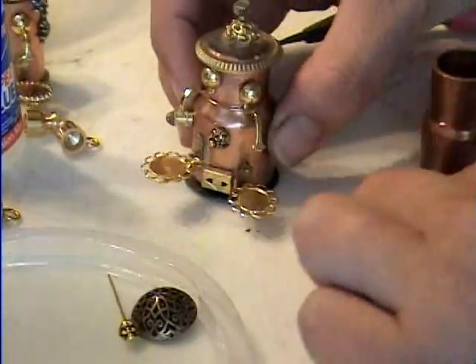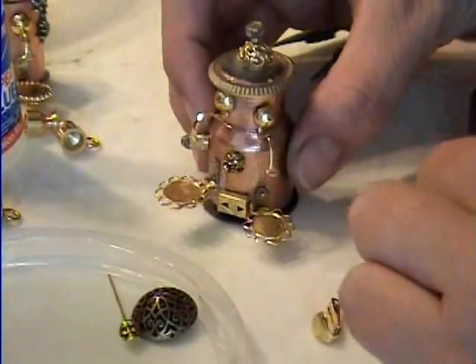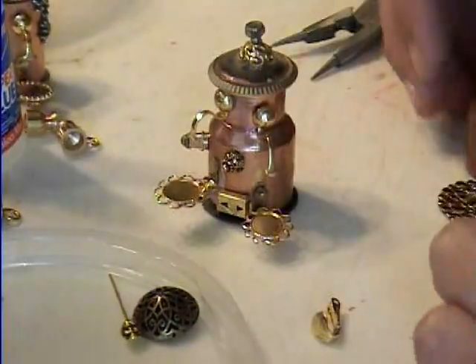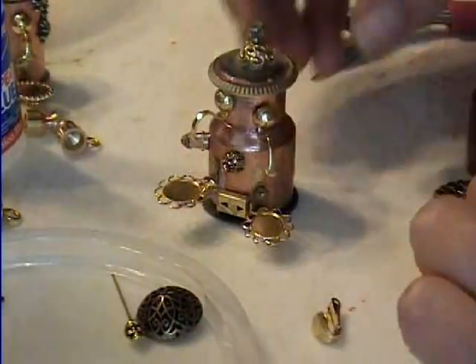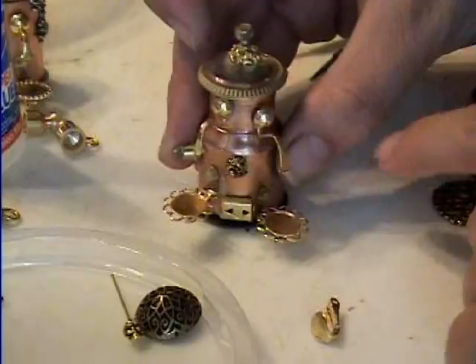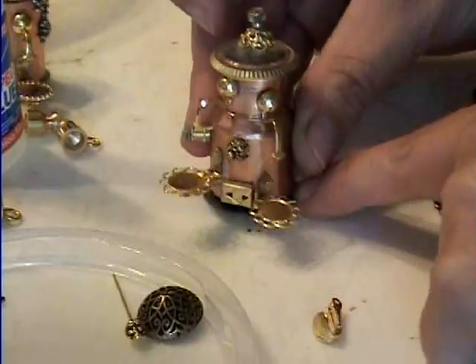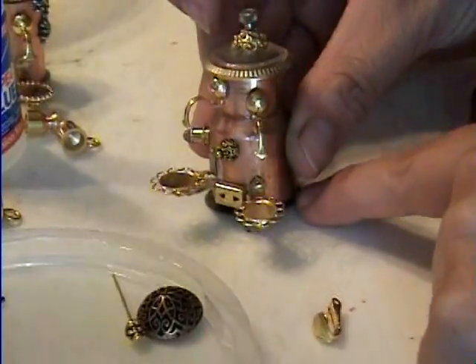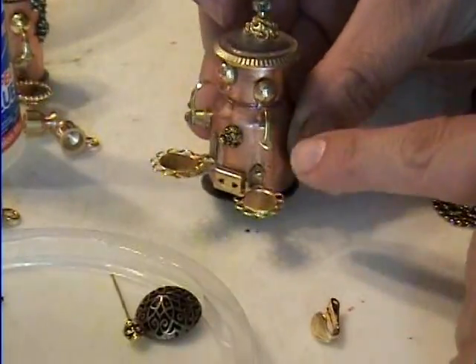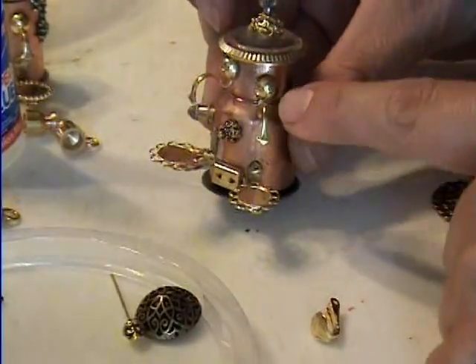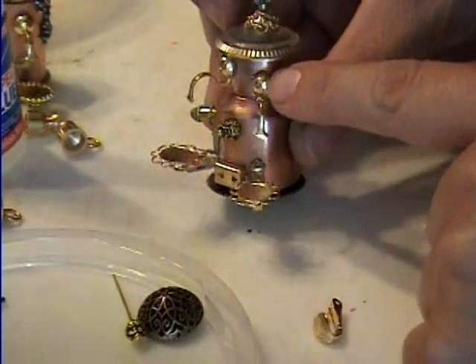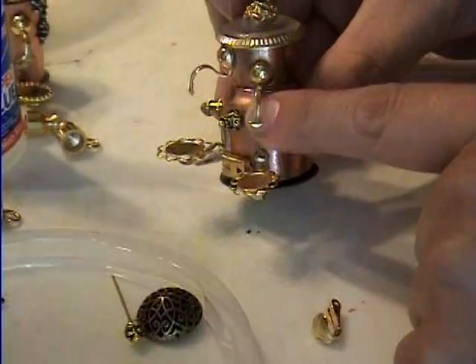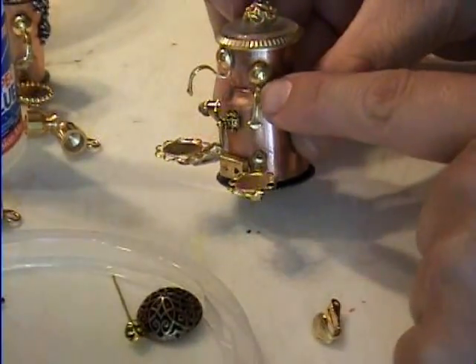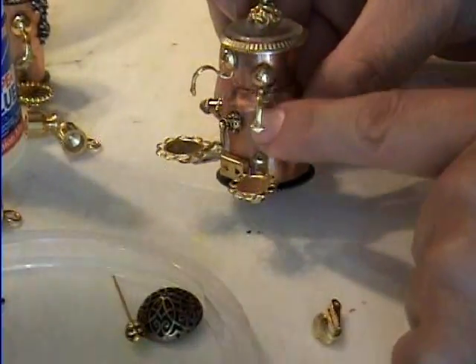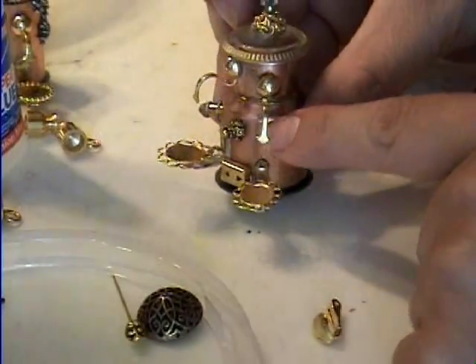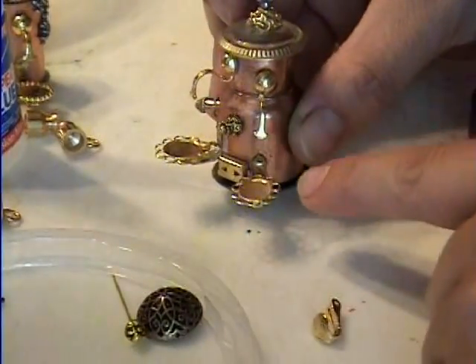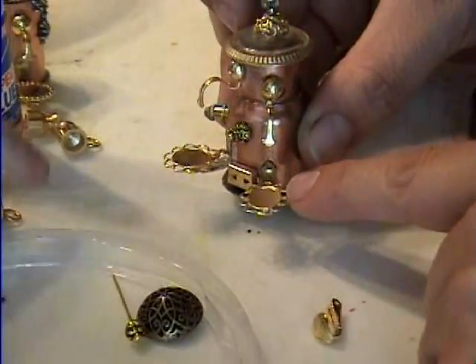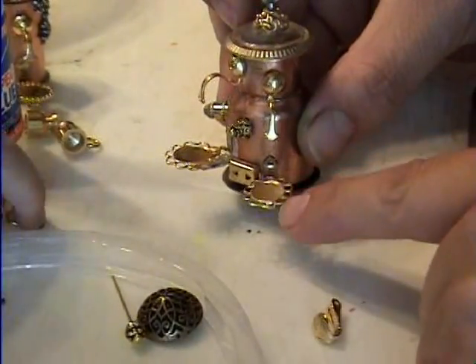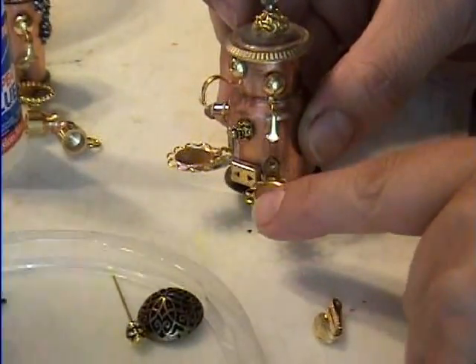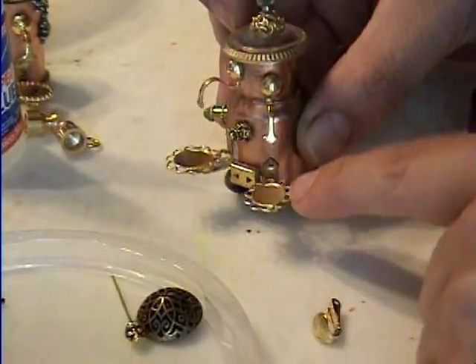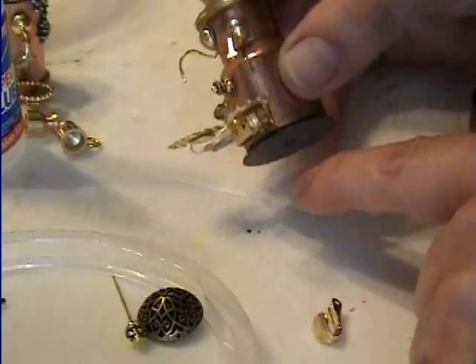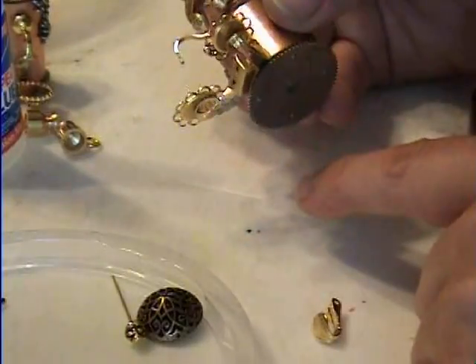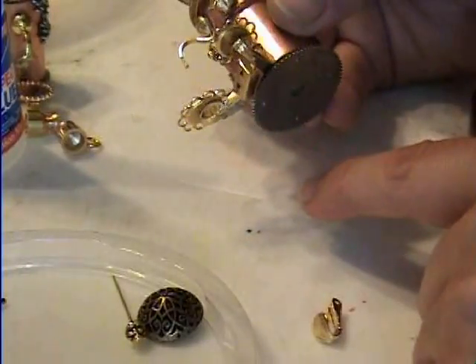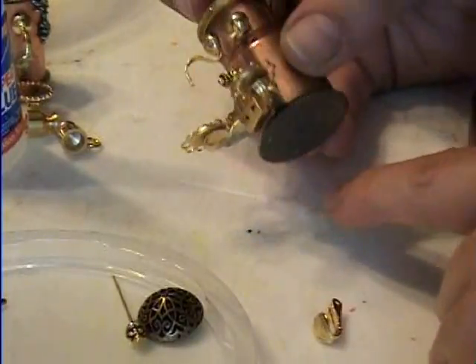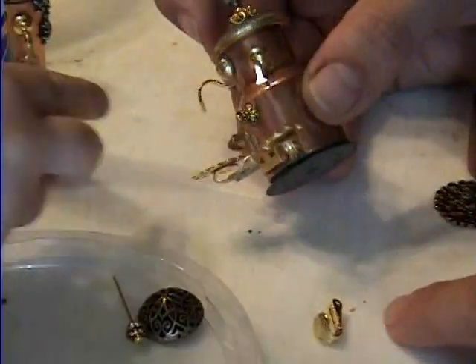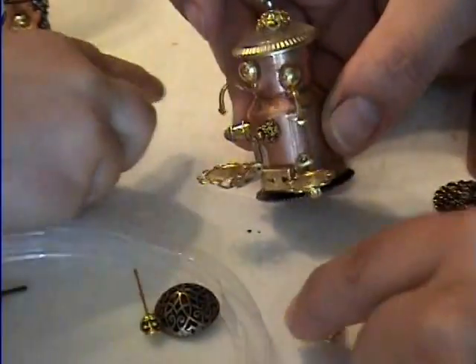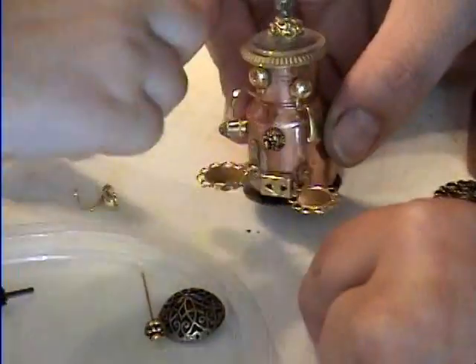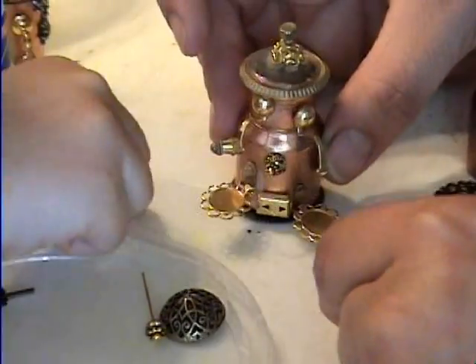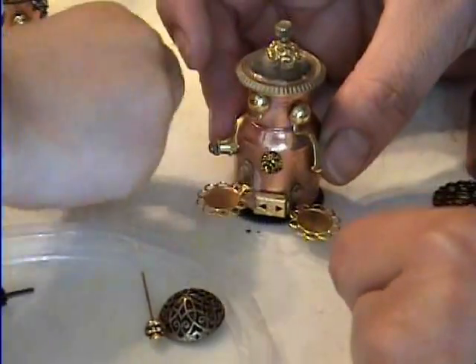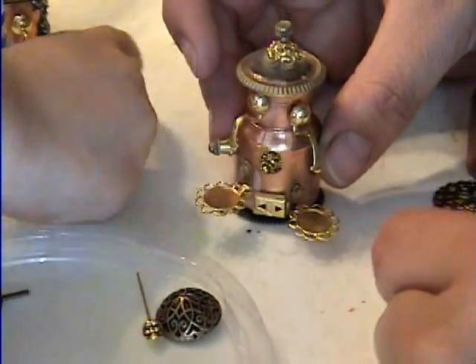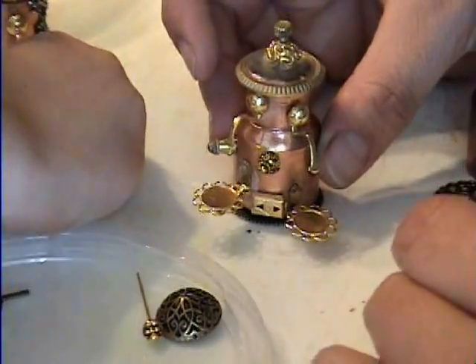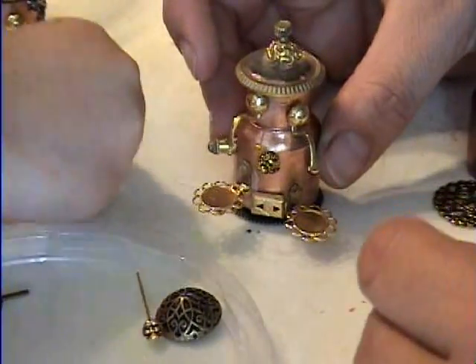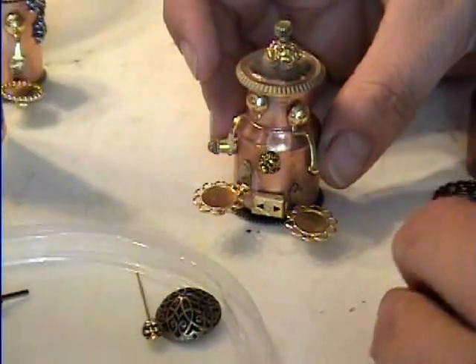Once you glue on your bottom and glue on your spigot here, then you're going to have a — where is that little piece?